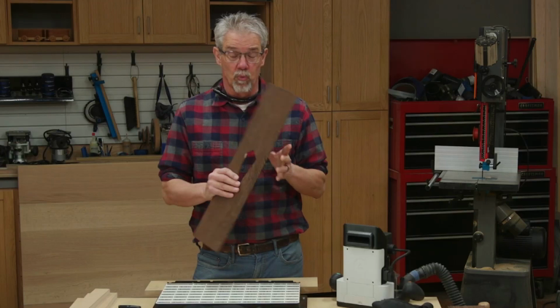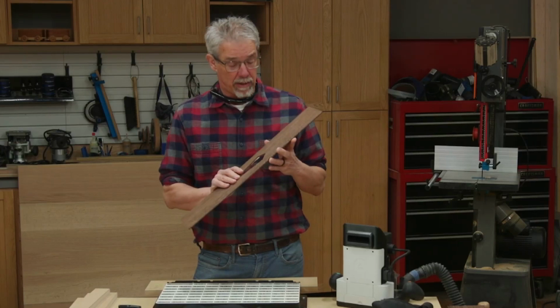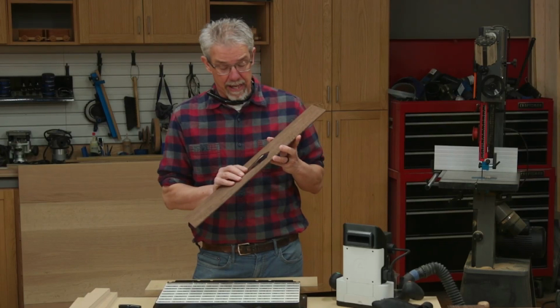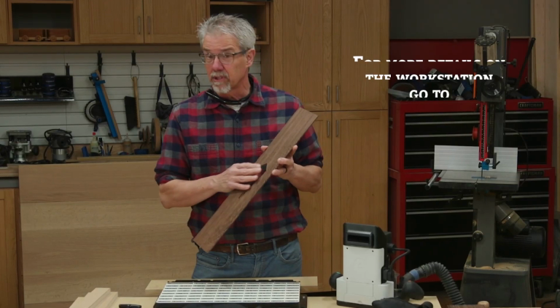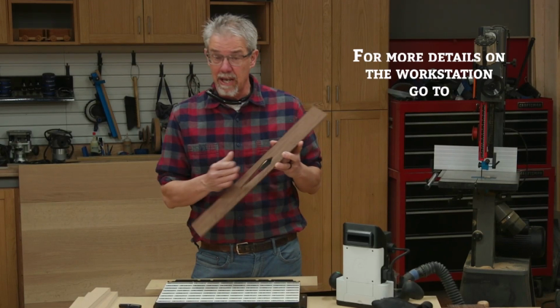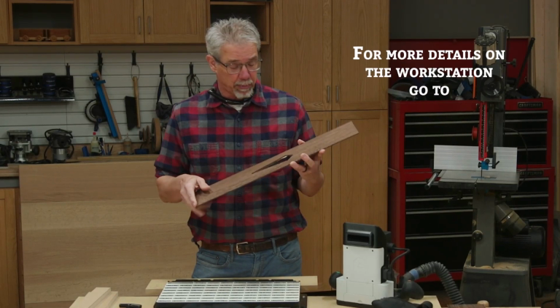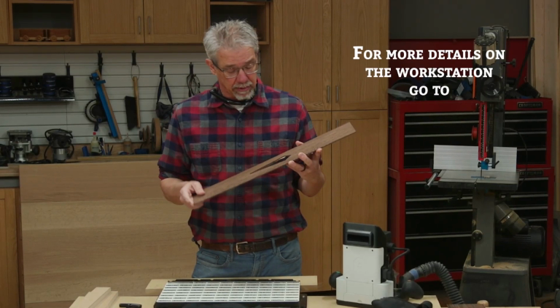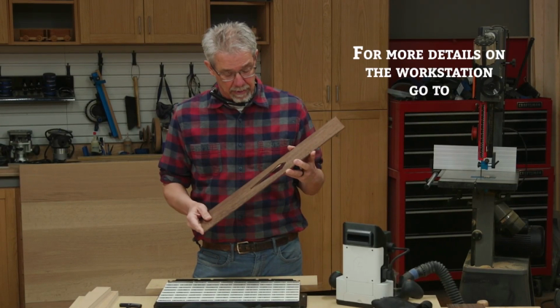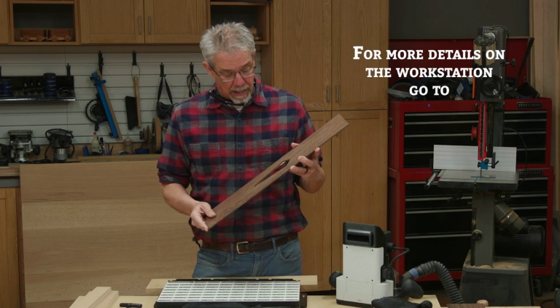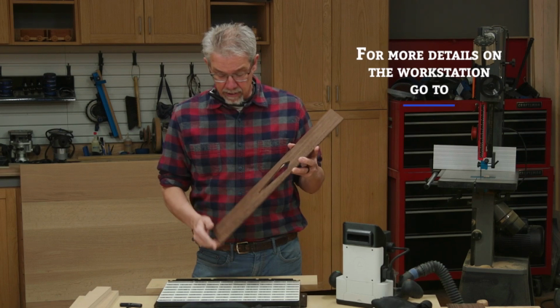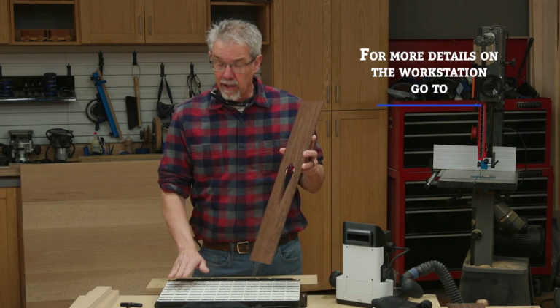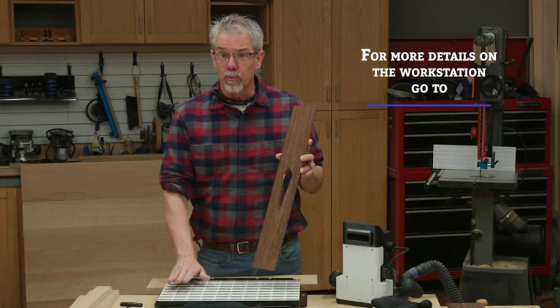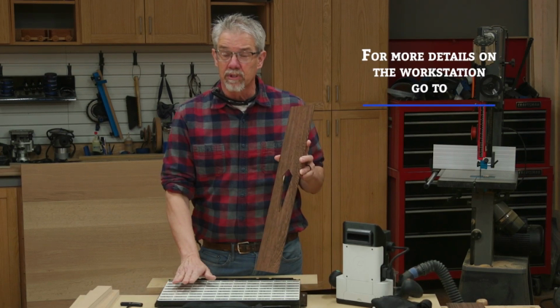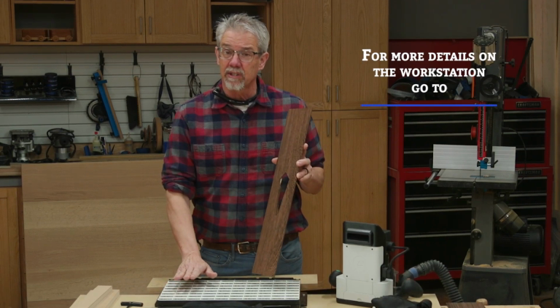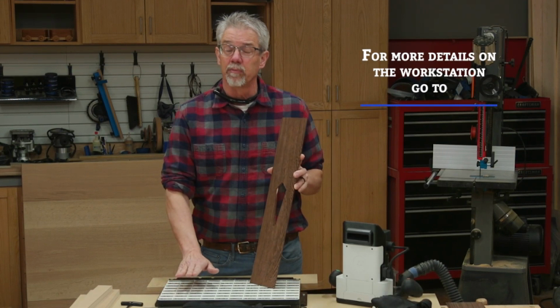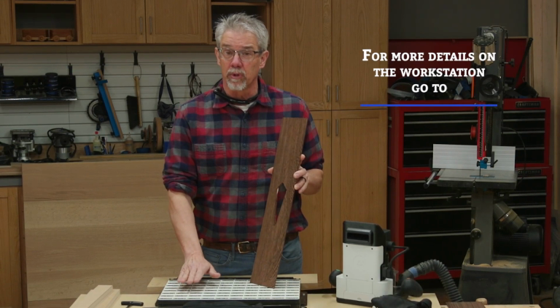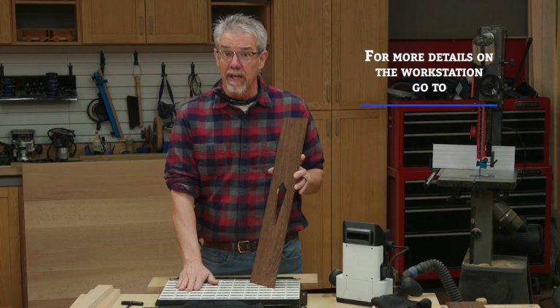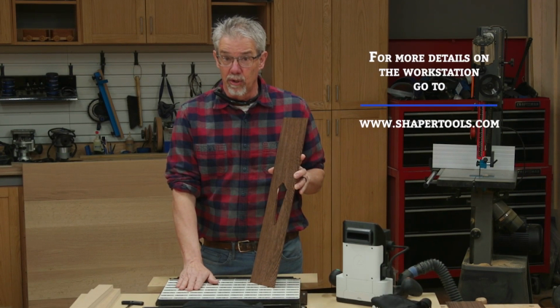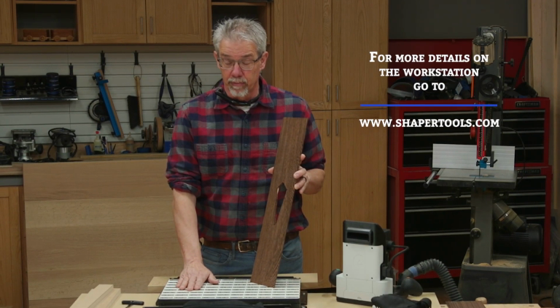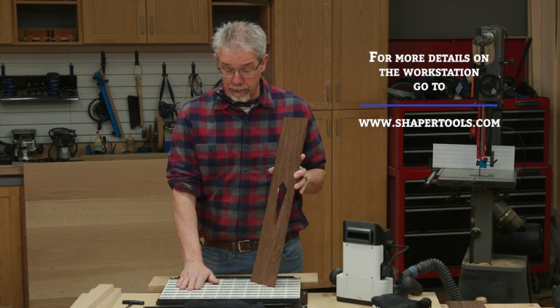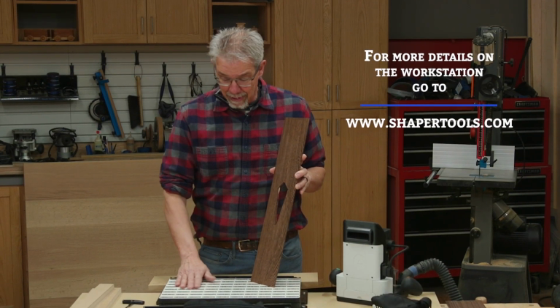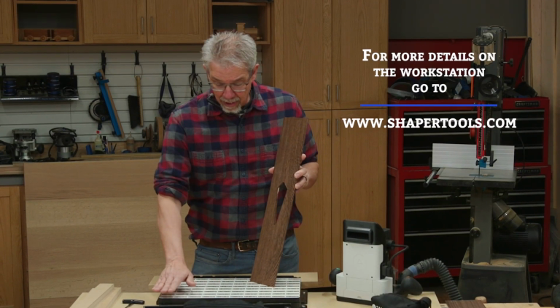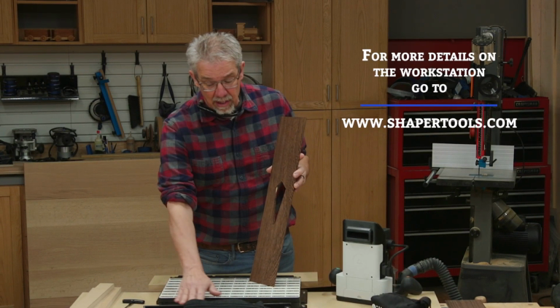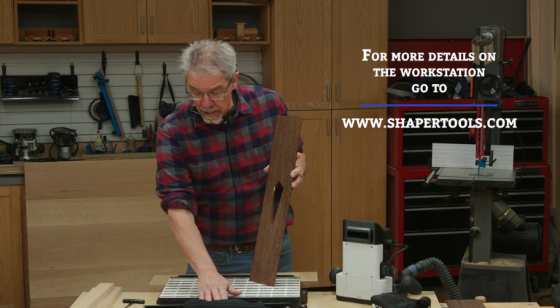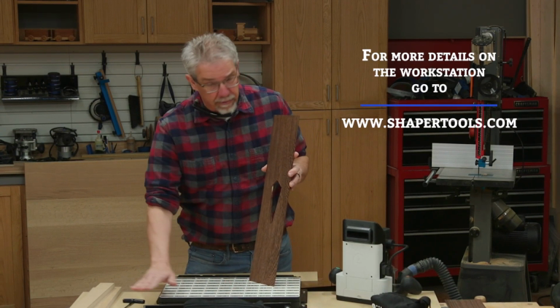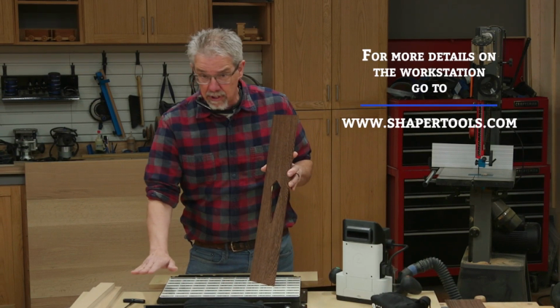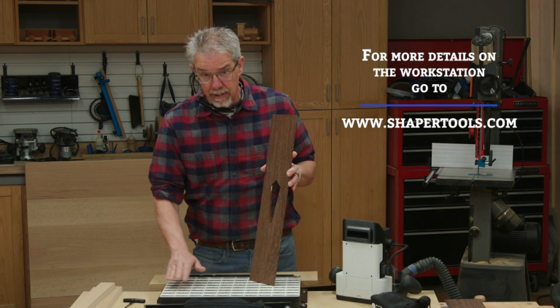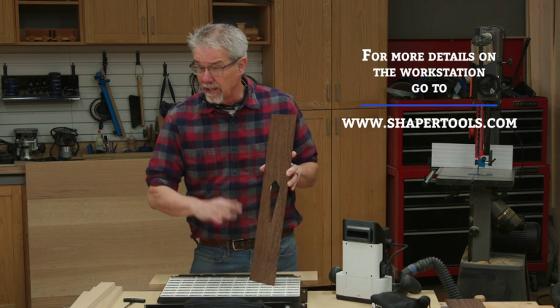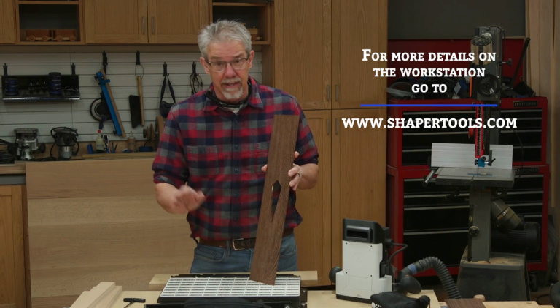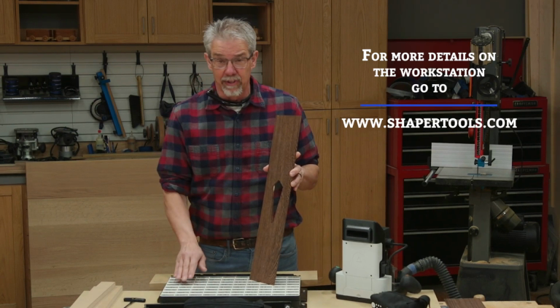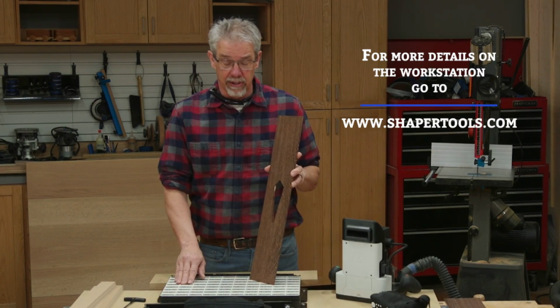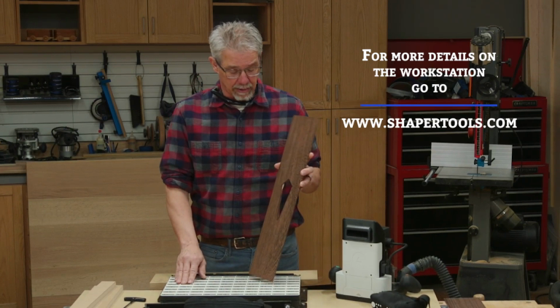Wow. I have to say I'm impressed. I can see how this workstation will be really handy going forward. And it has a lot of functionality that I didn't even touch on.